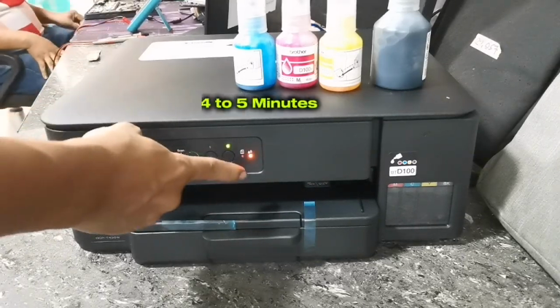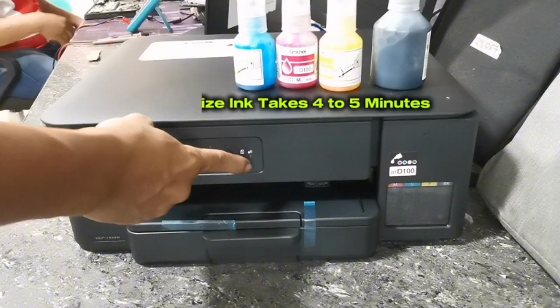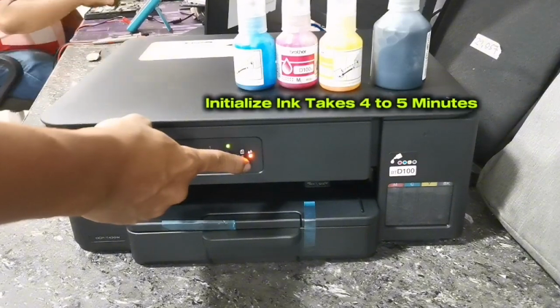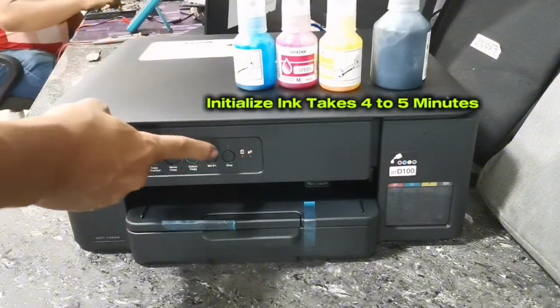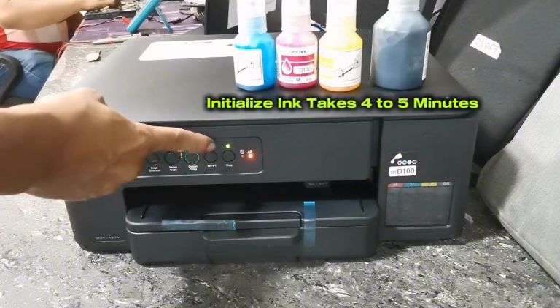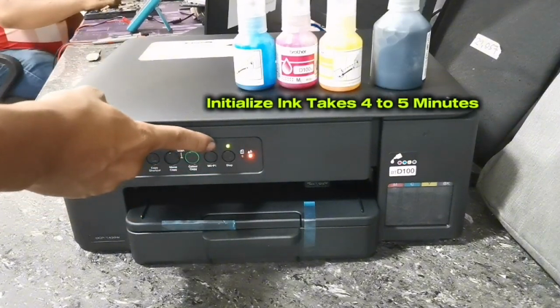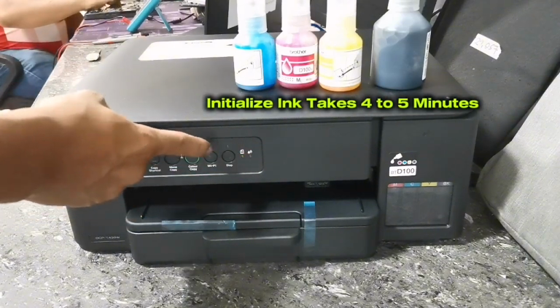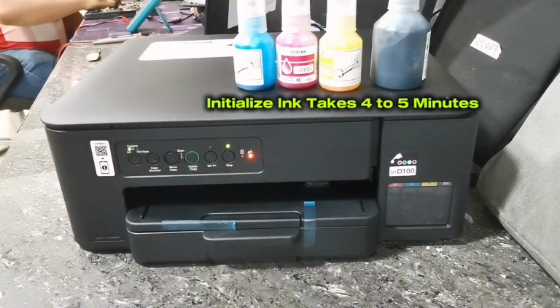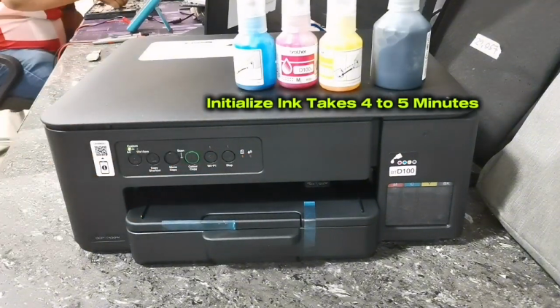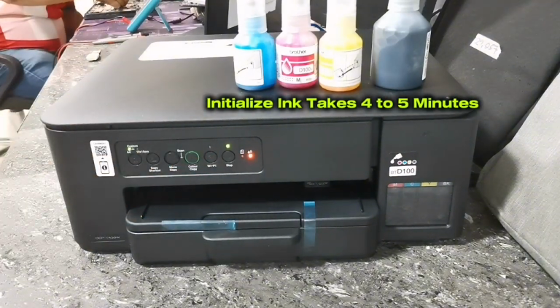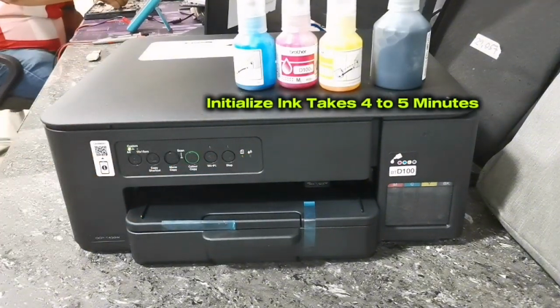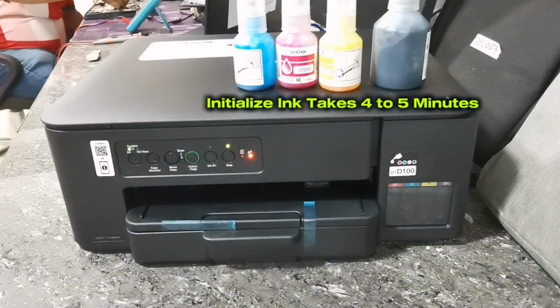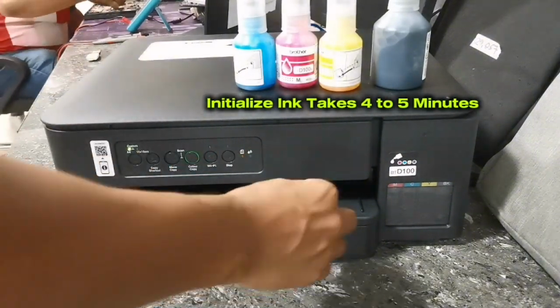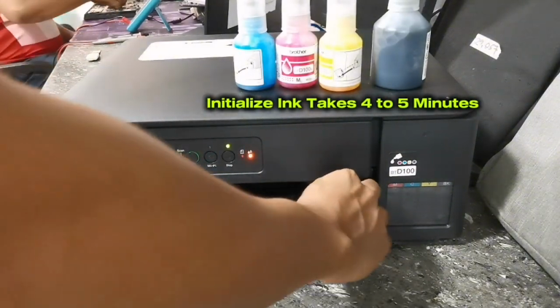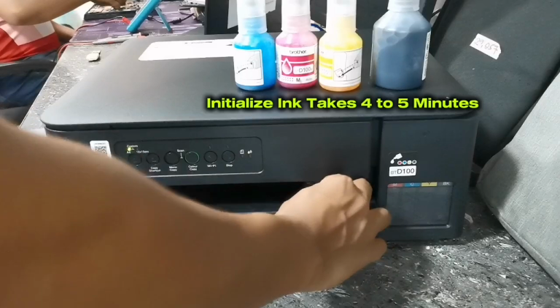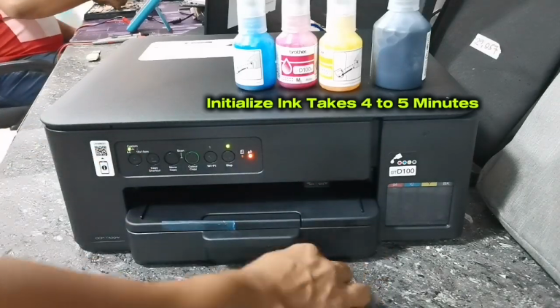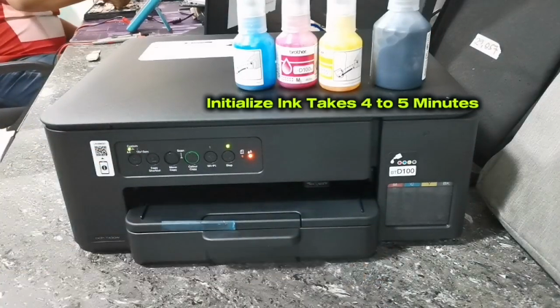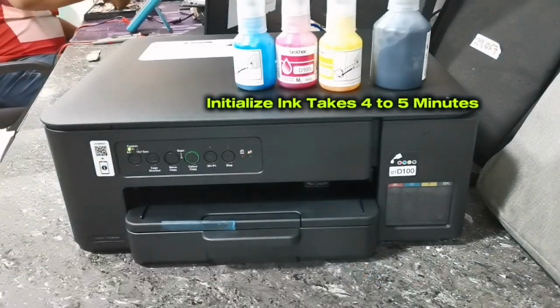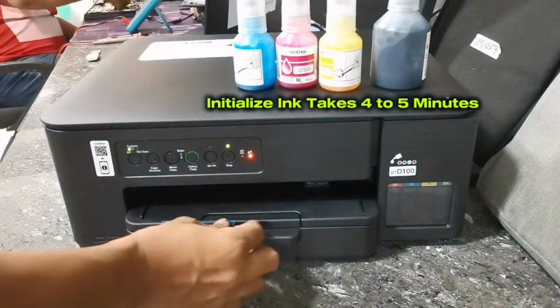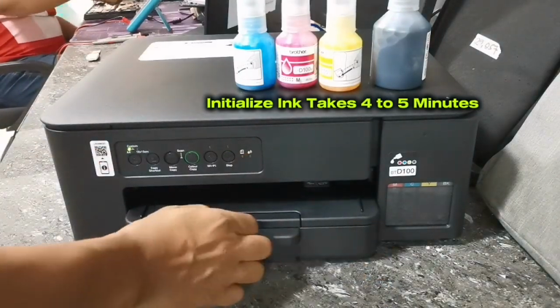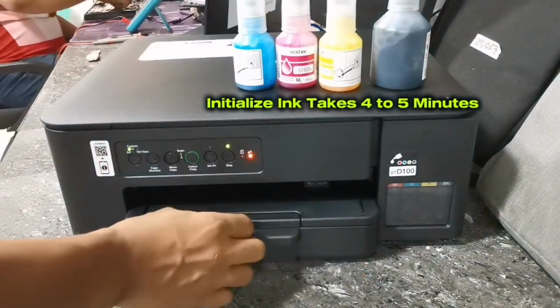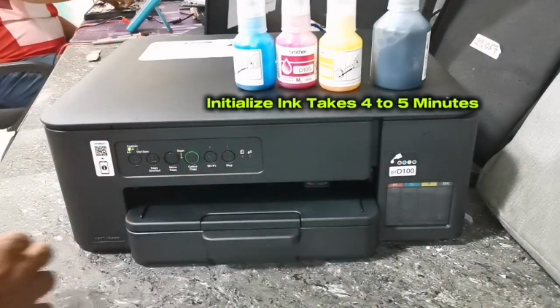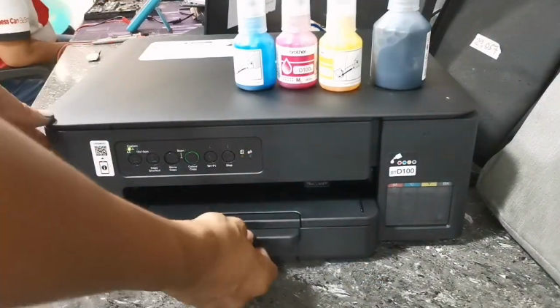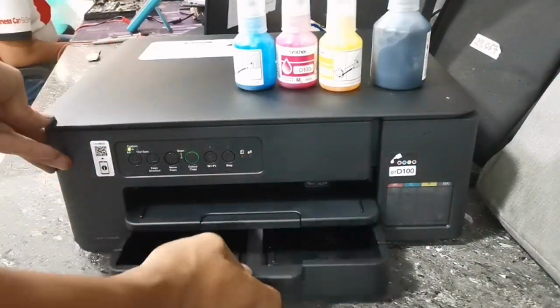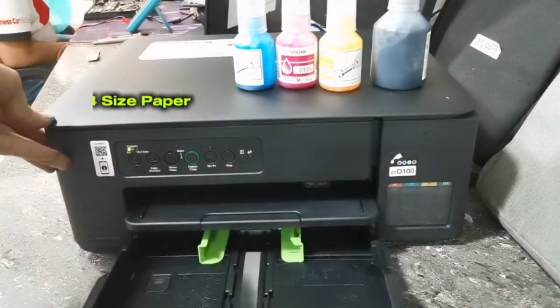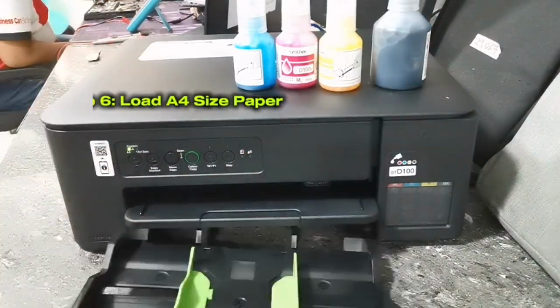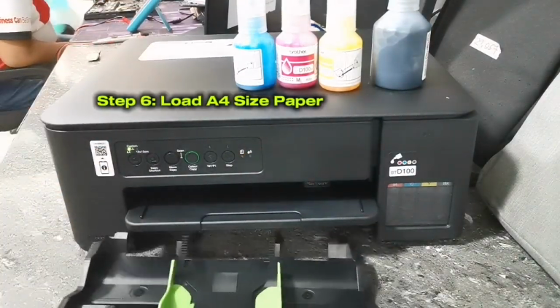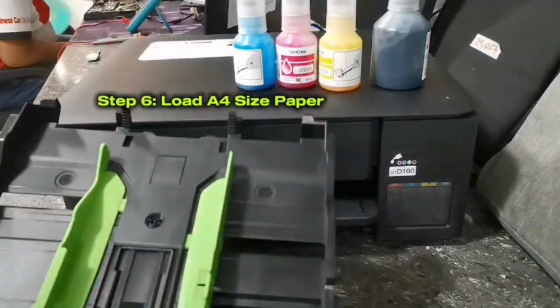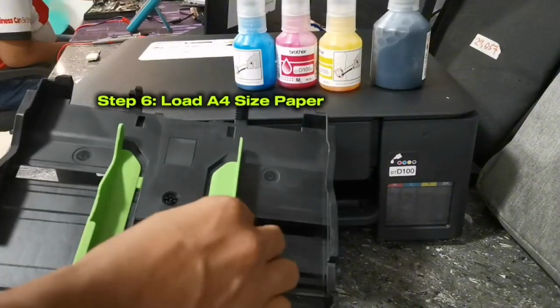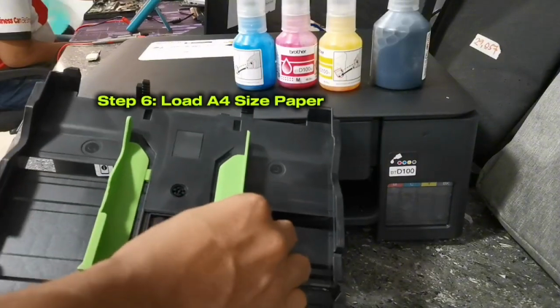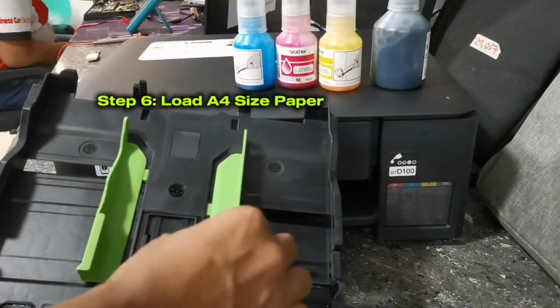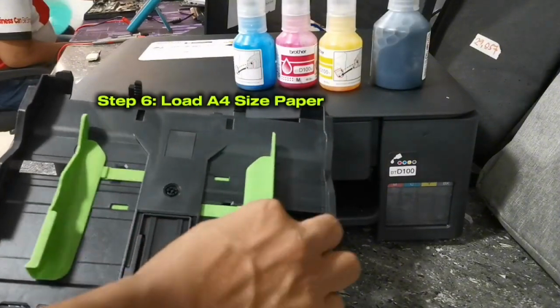Initializing ink might take four to five minutes, so just wait on it until ink initializing has finished. When ink initializing is ongoing, please load A4 size paper on its paper cassette.